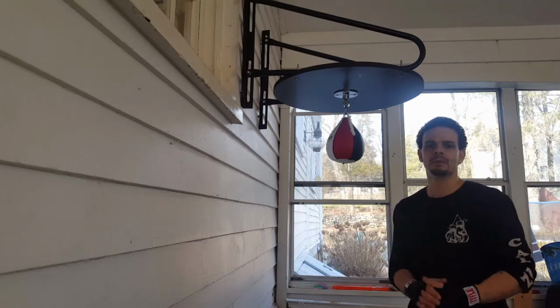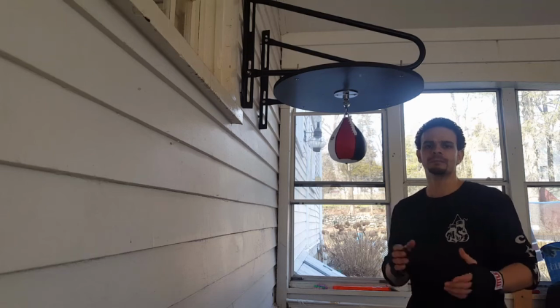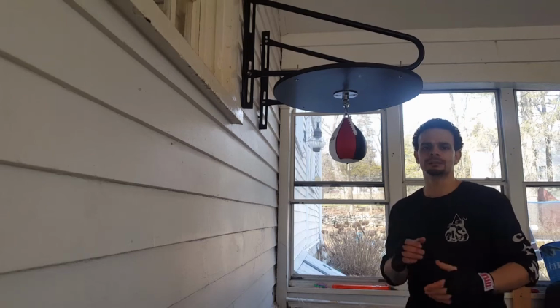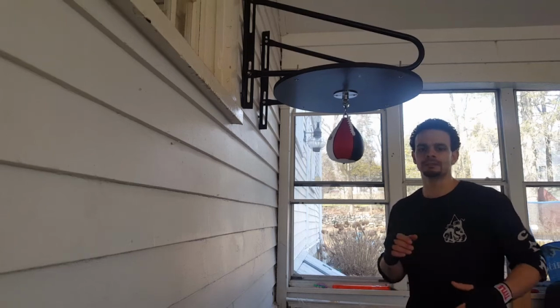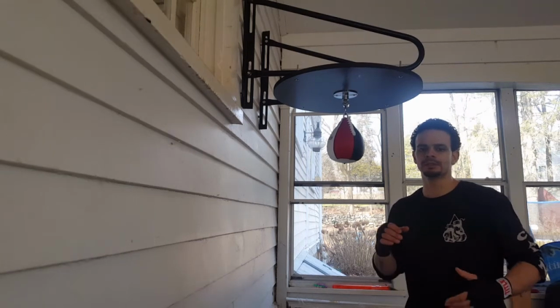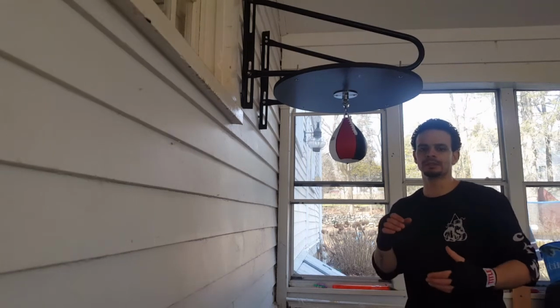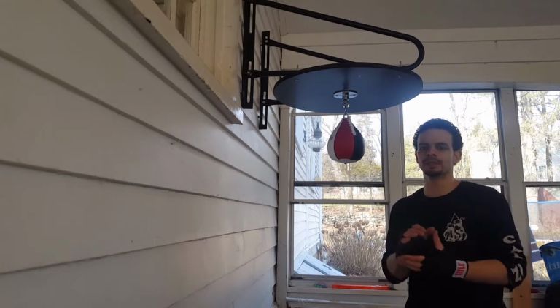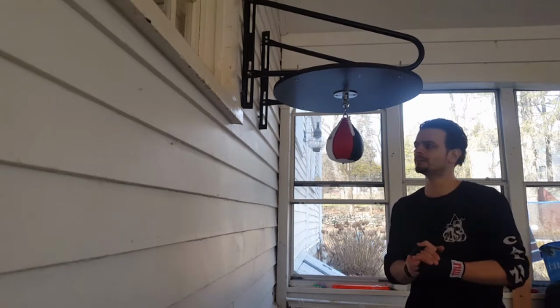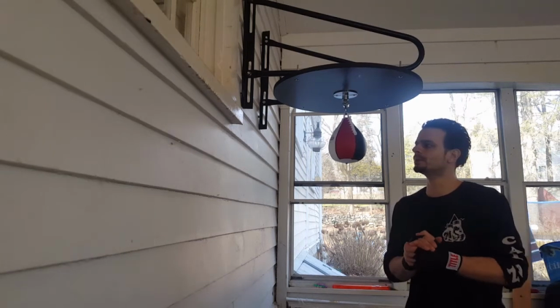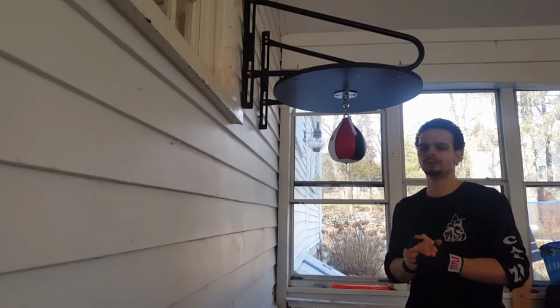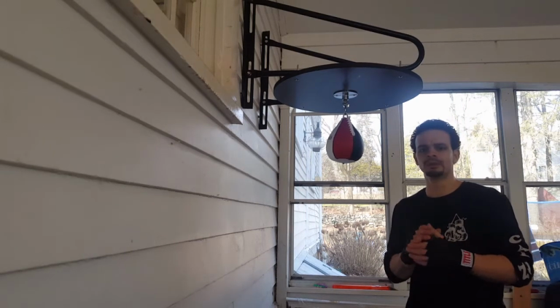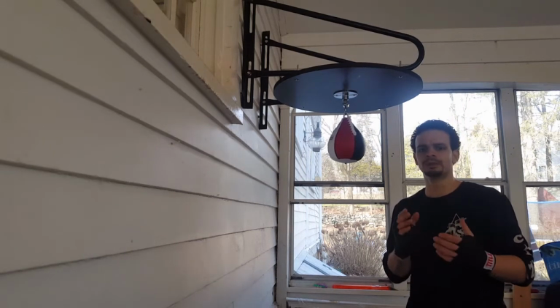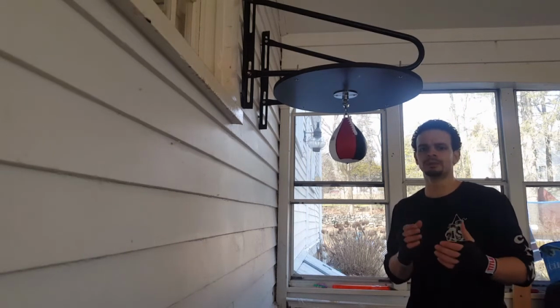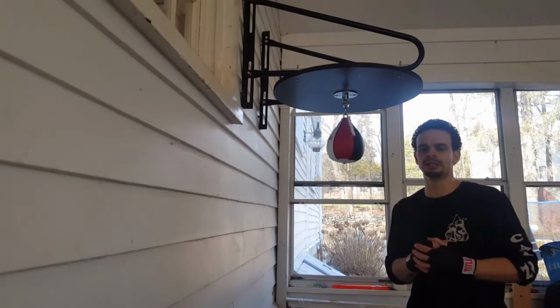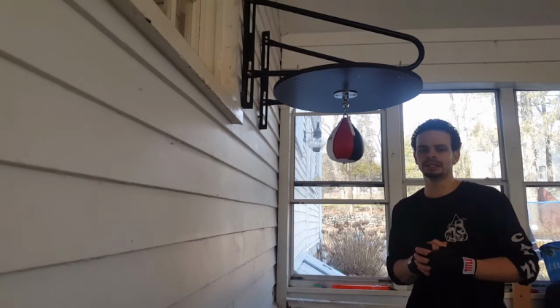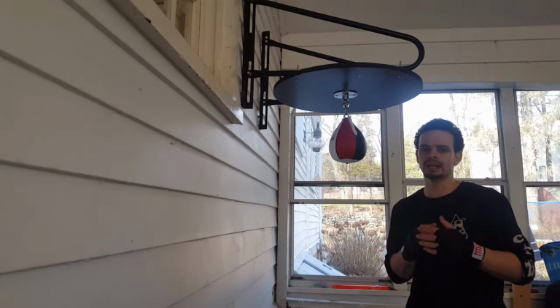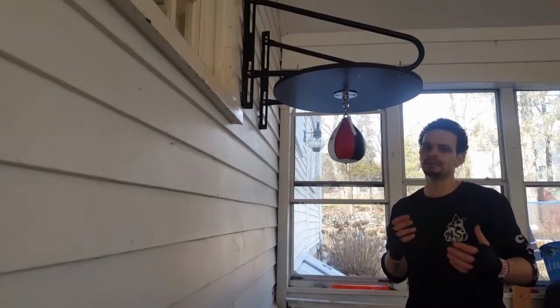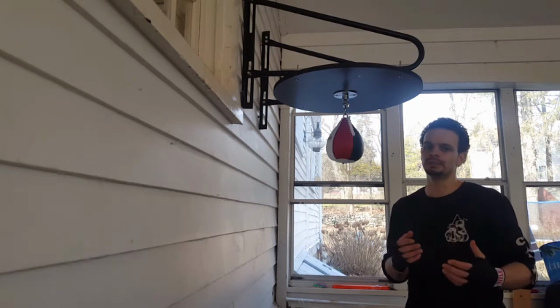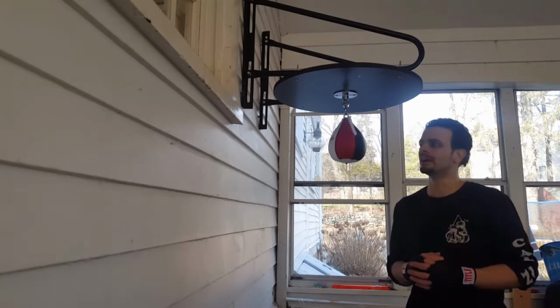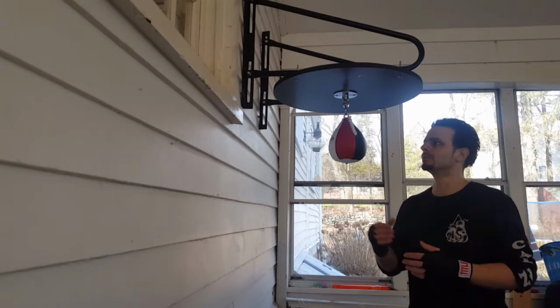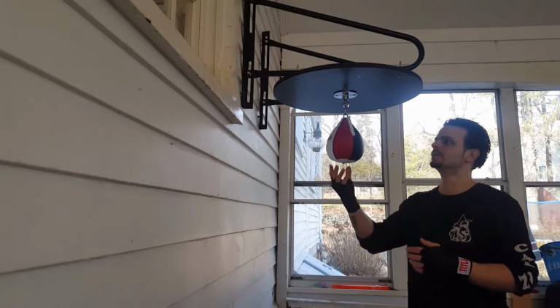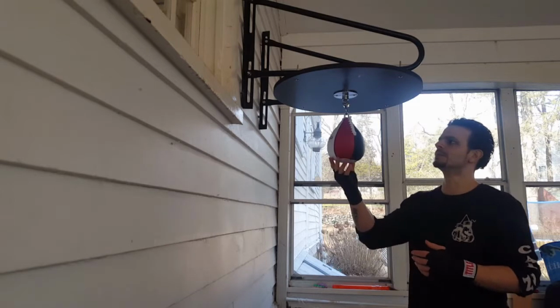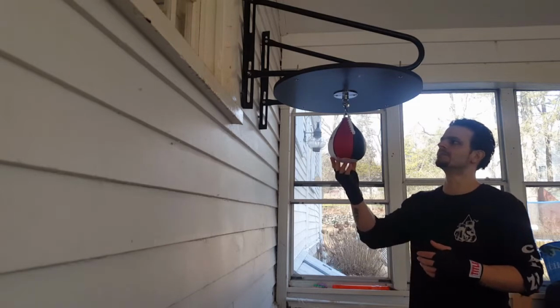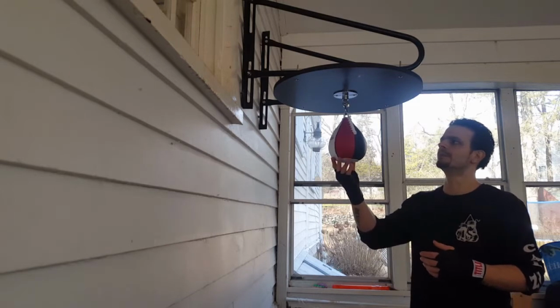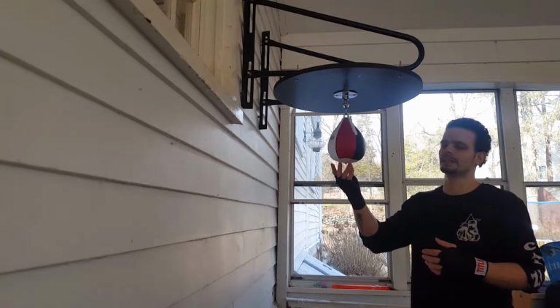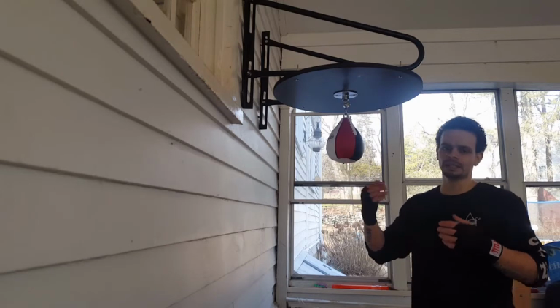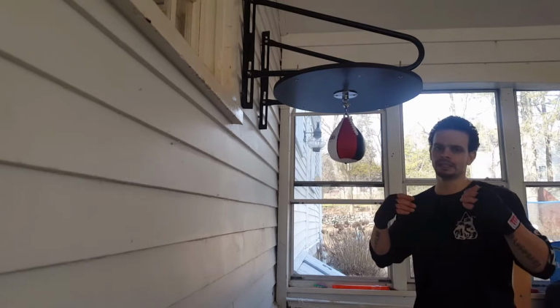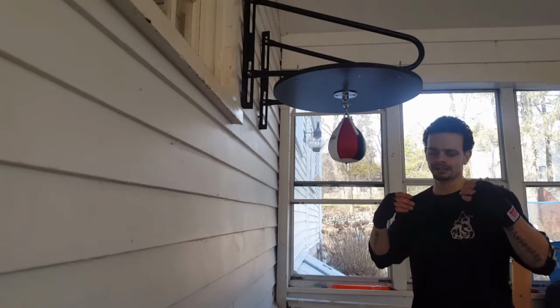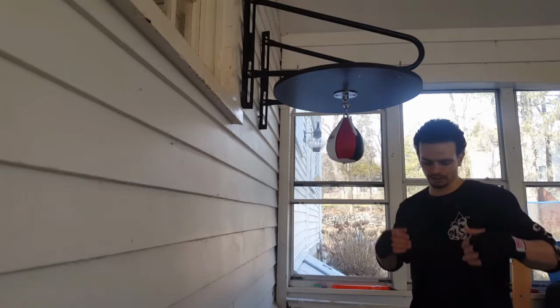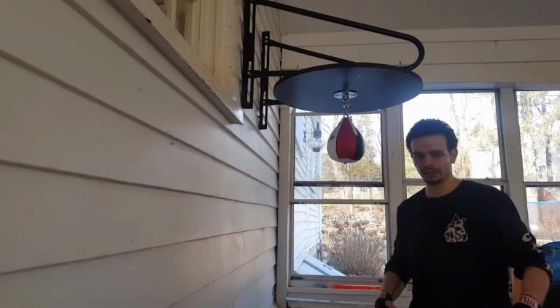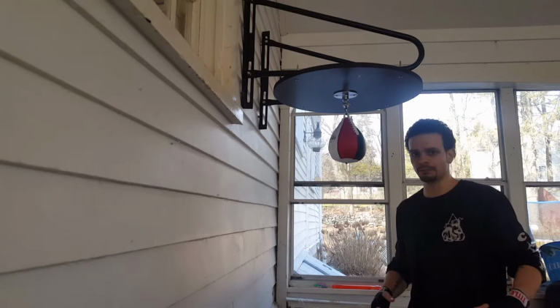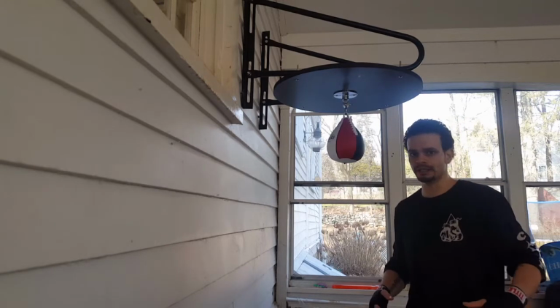Welcome back to Pride Martial Arts. We're going to be going over a real important thing that a lot of people leave out when they're using the speed bag, and that's including the body.